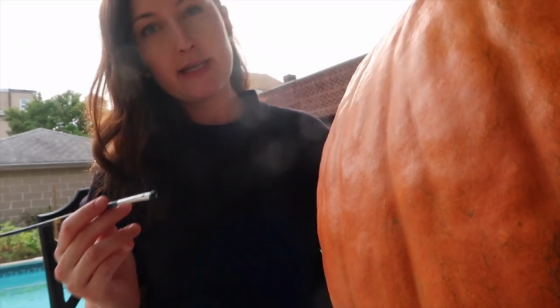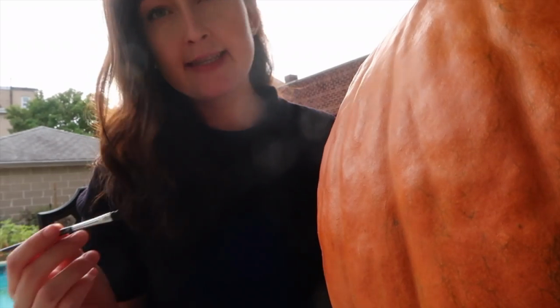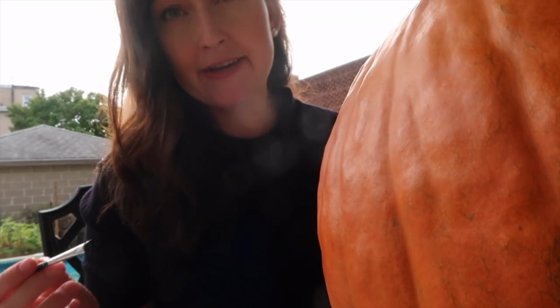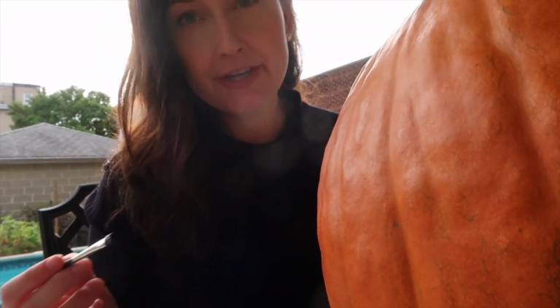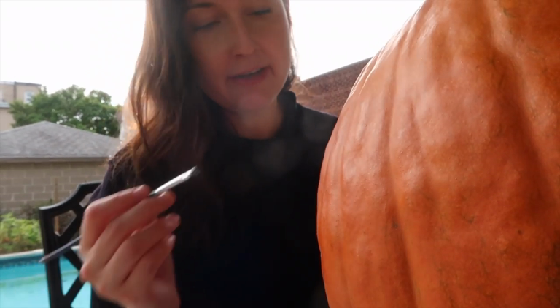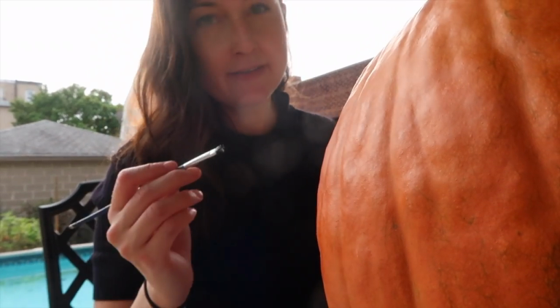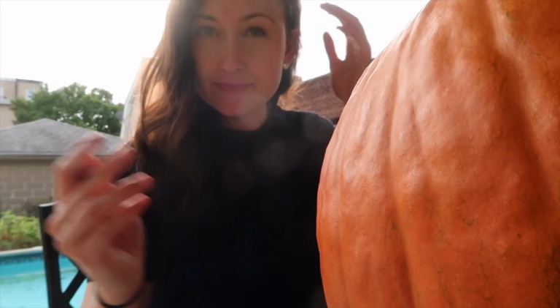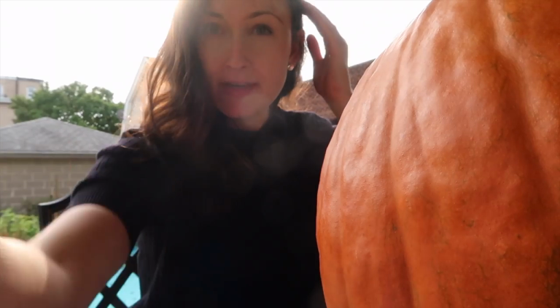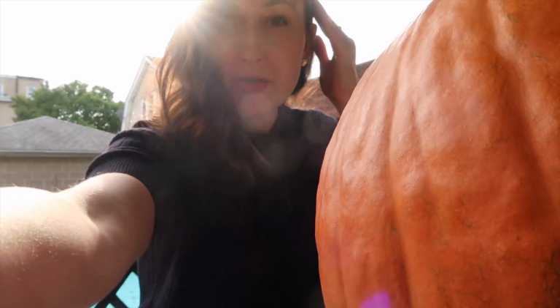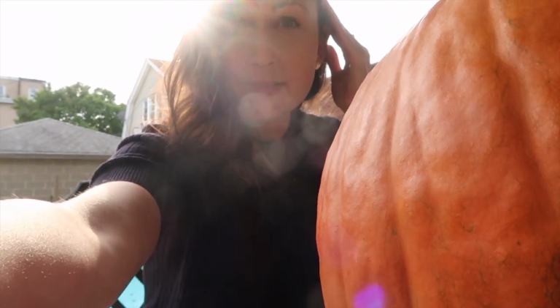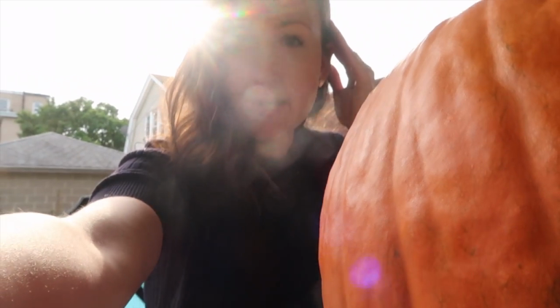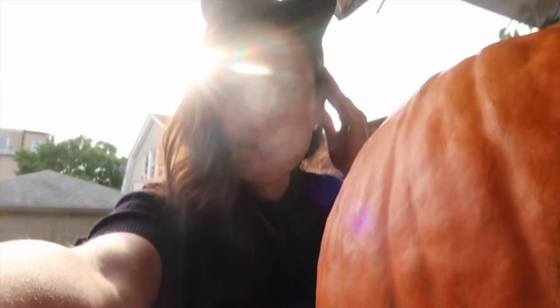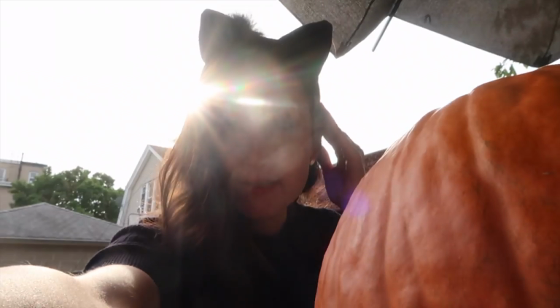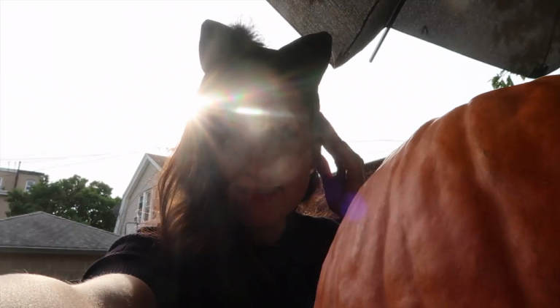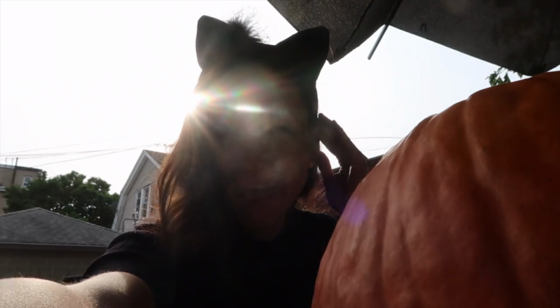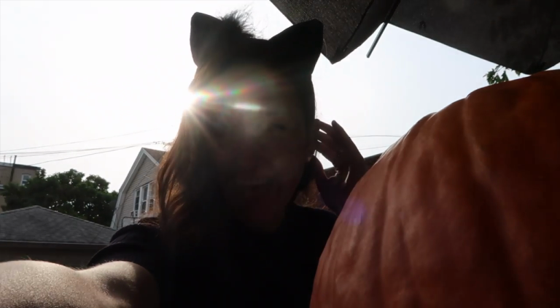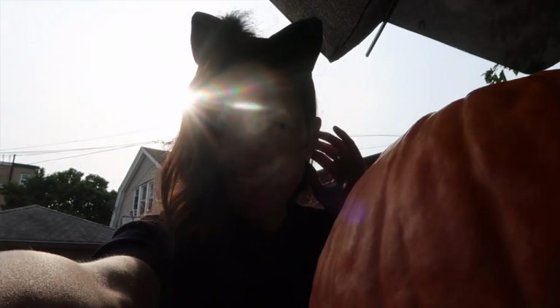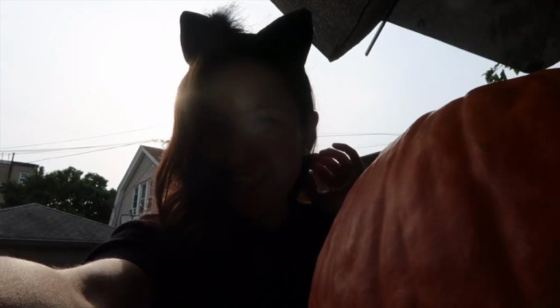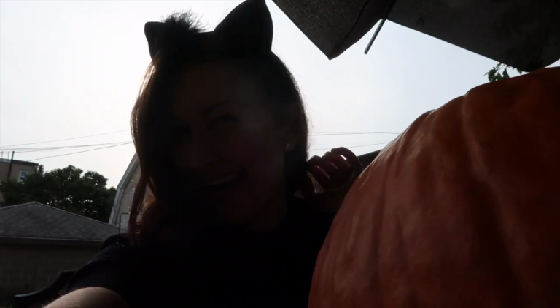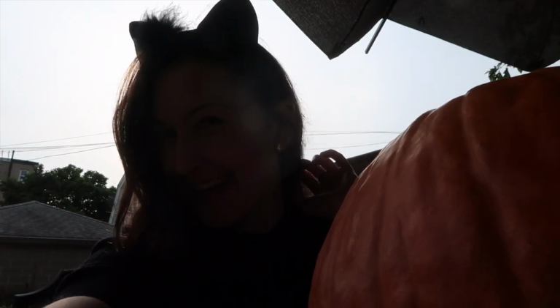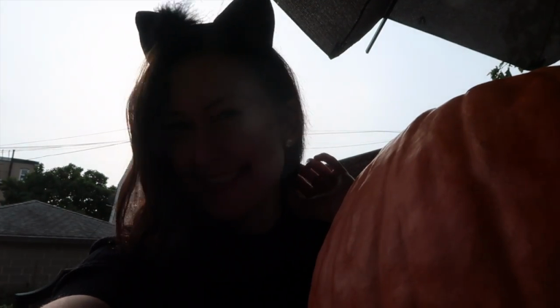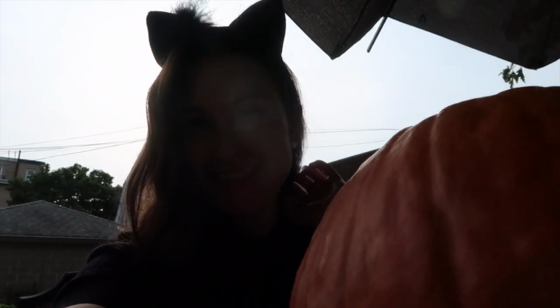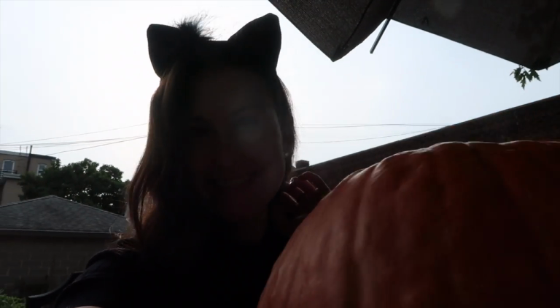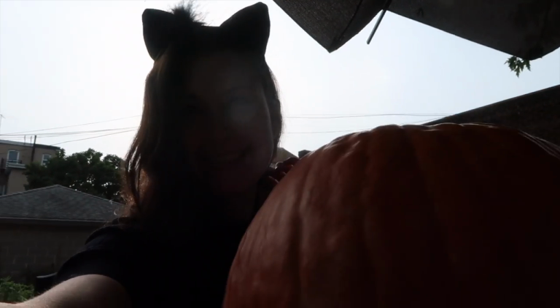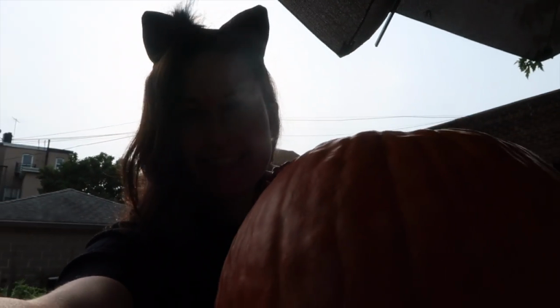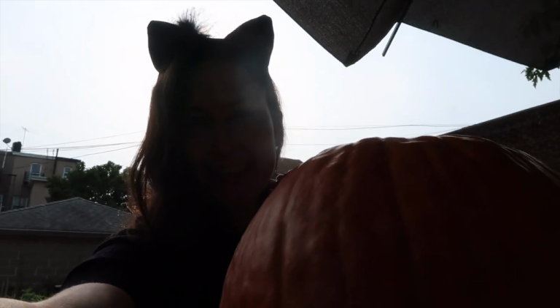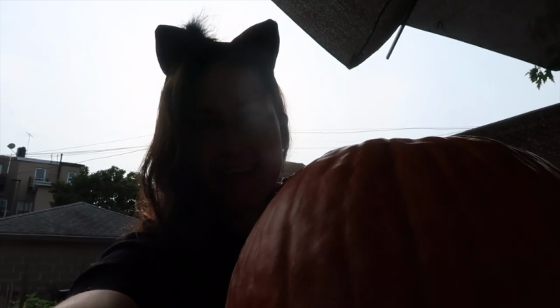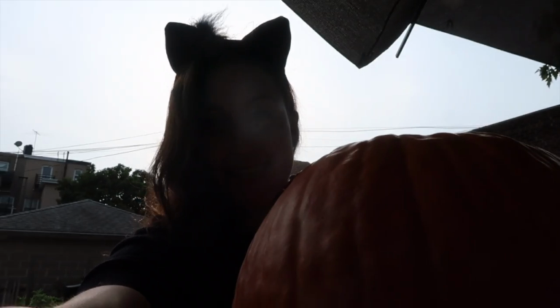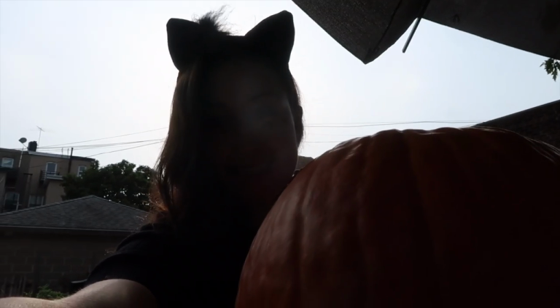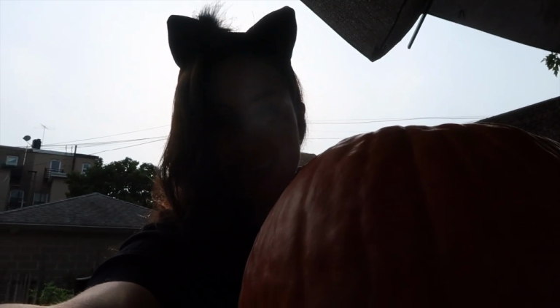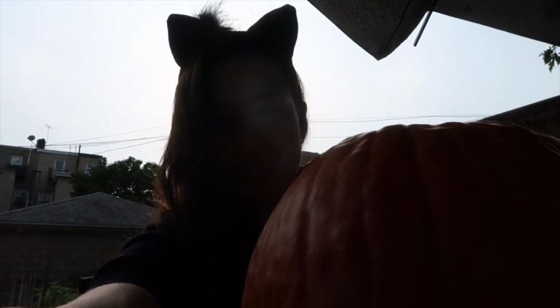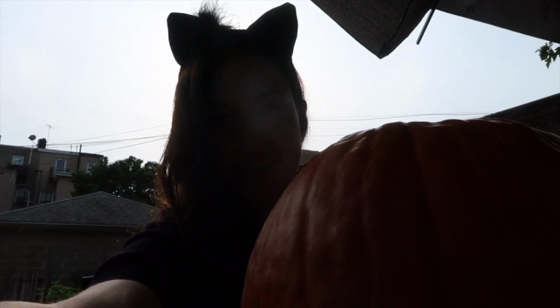This is the angle you're getting, but you can see my kitty ears. This is the angle you're getting.